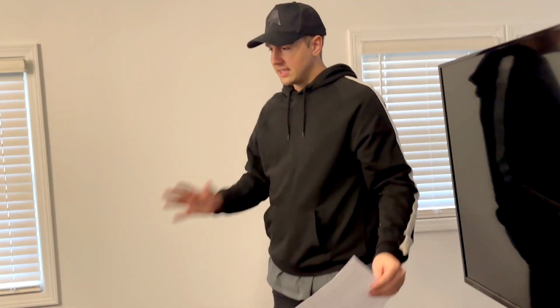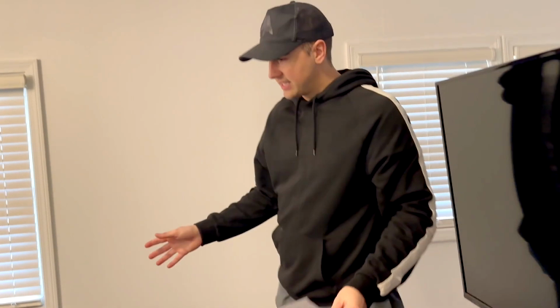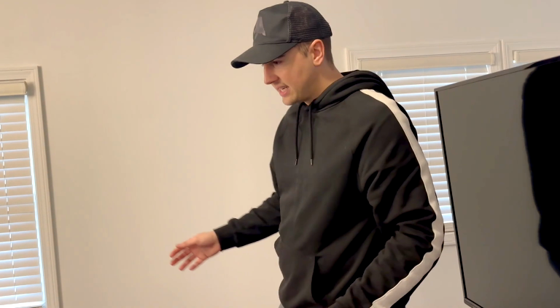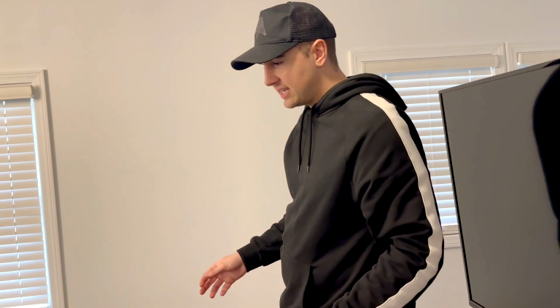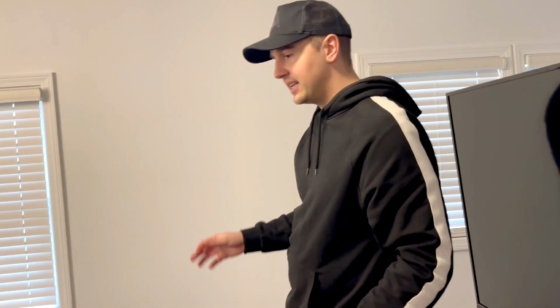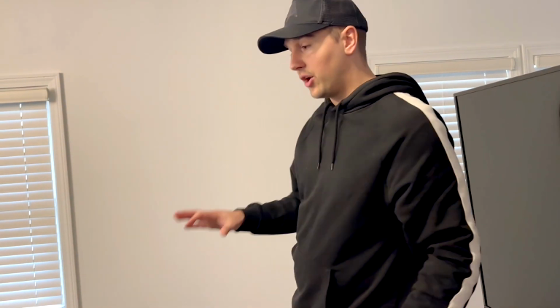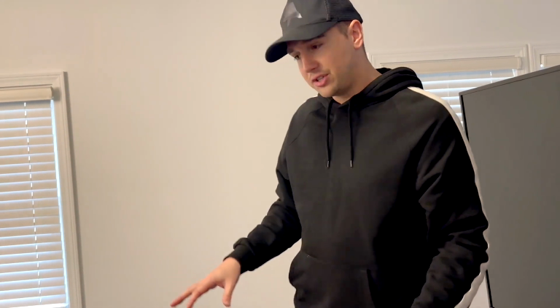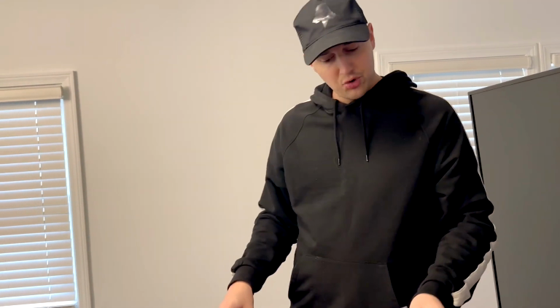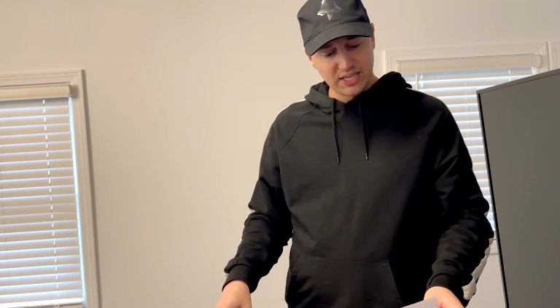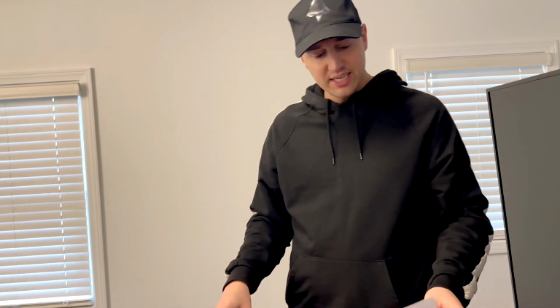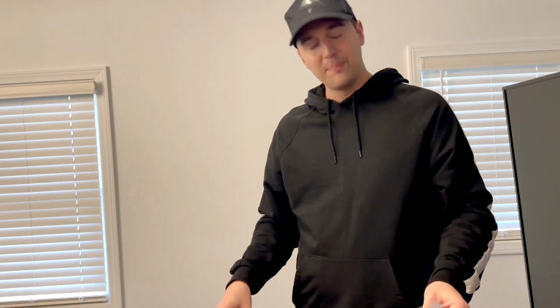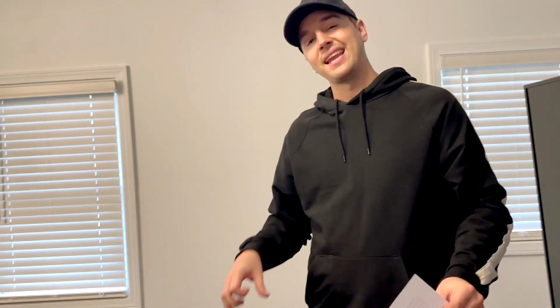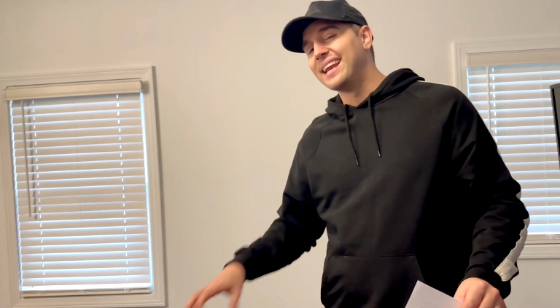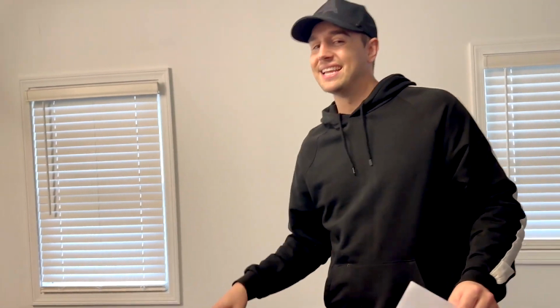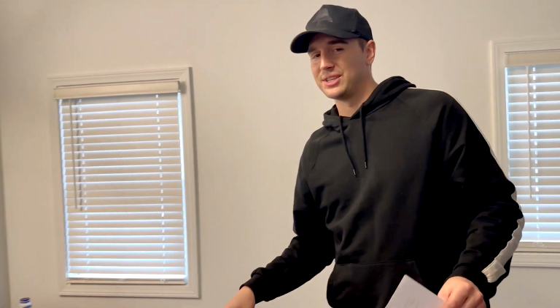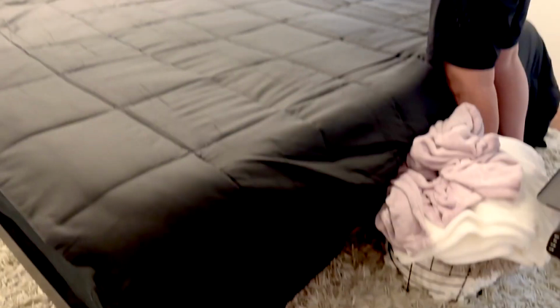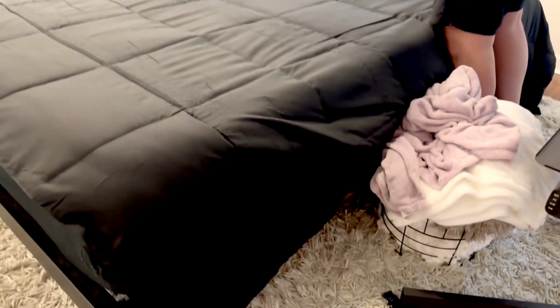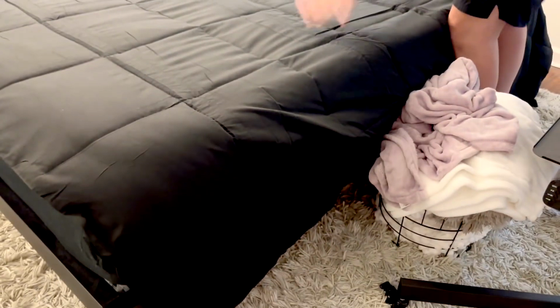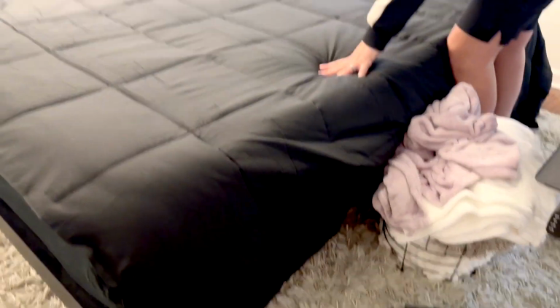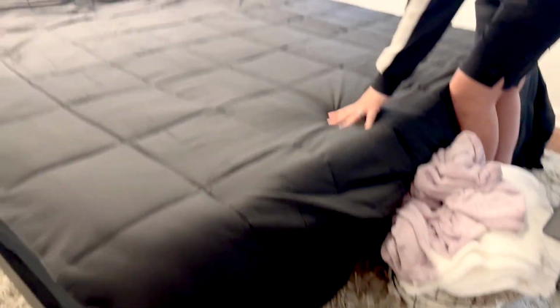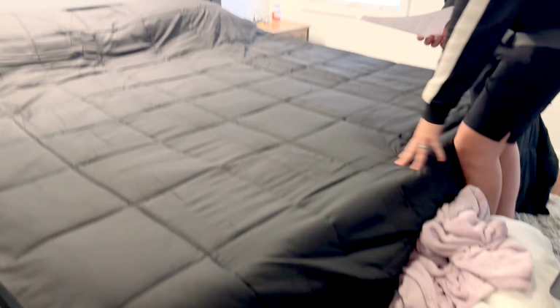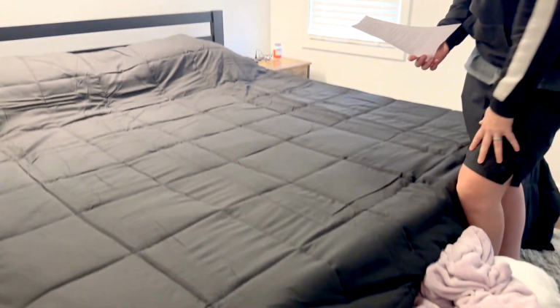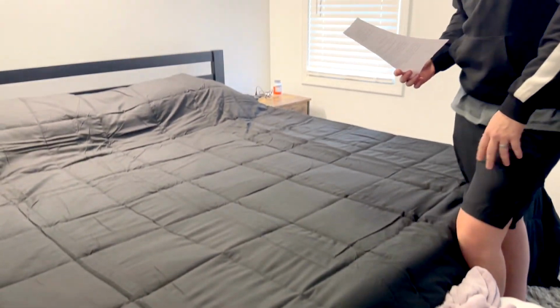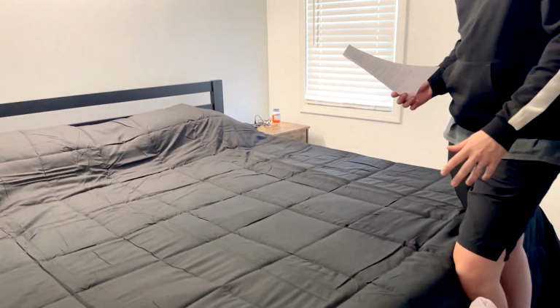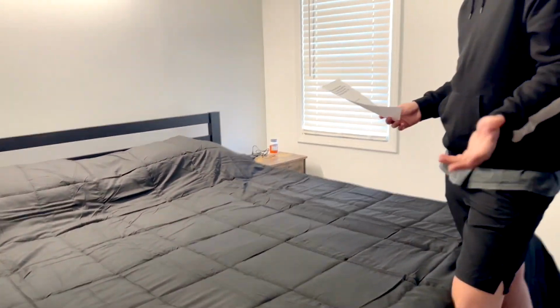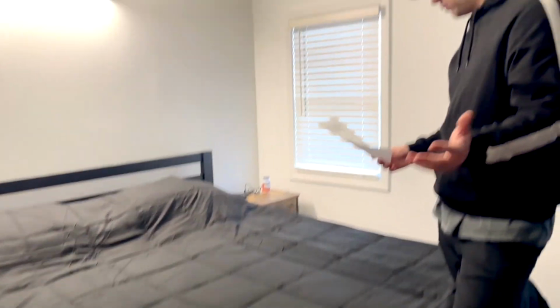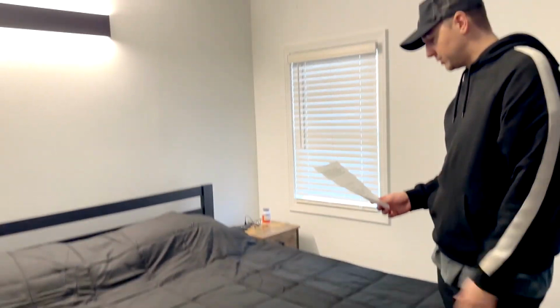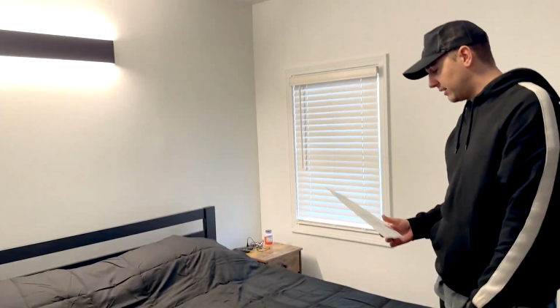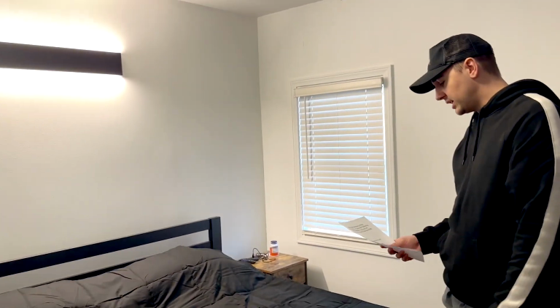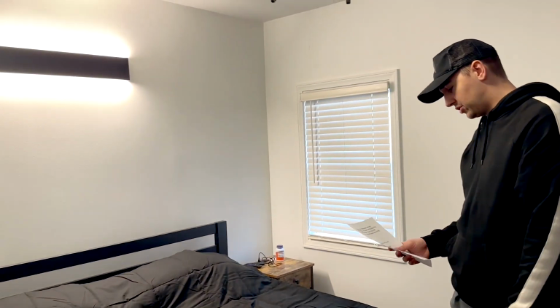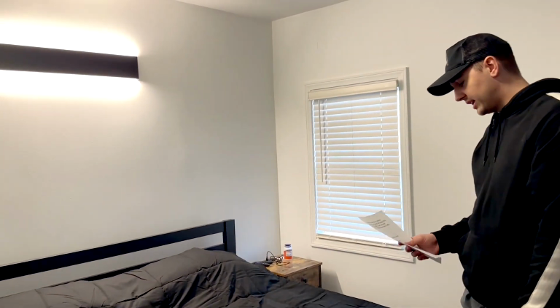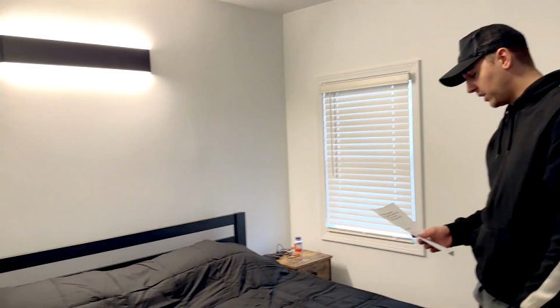Since it is king size, it is 102 inches by 90 inches. It is machine washable — you can wash it in the washing machine and dry it as well.